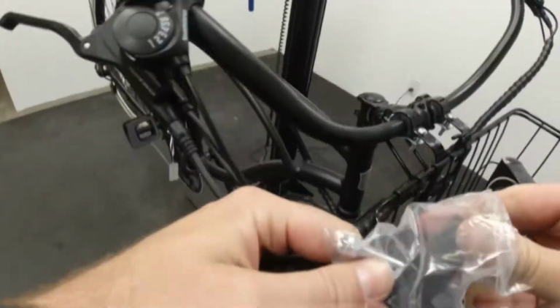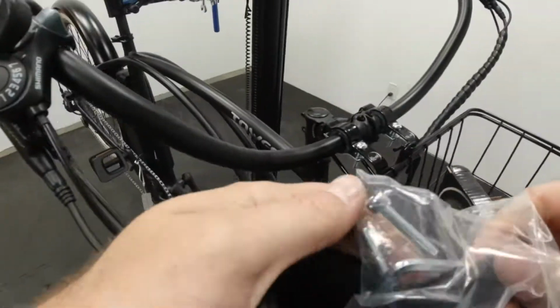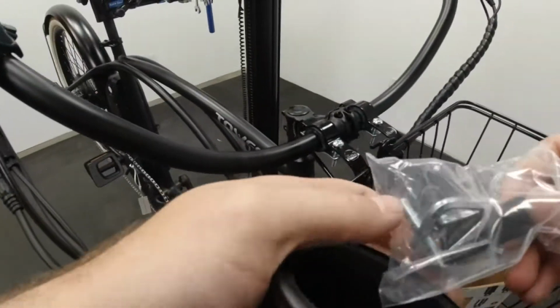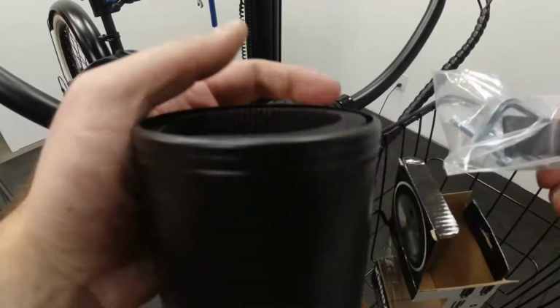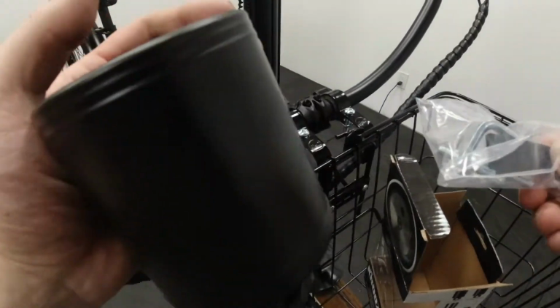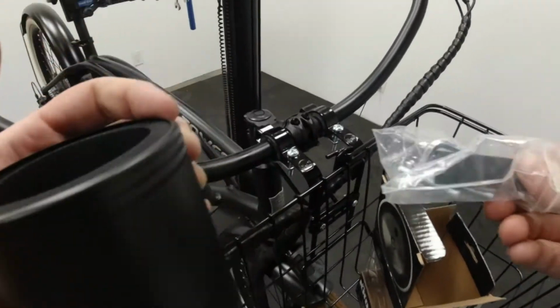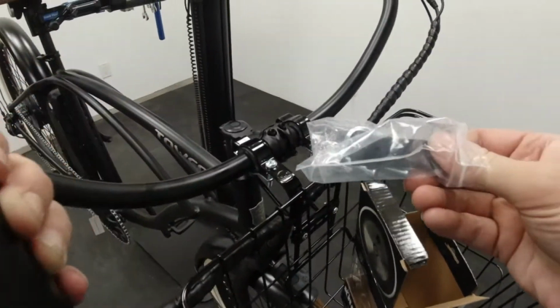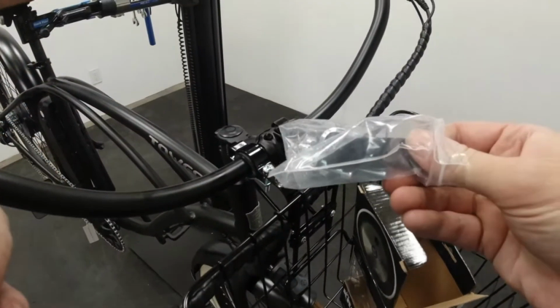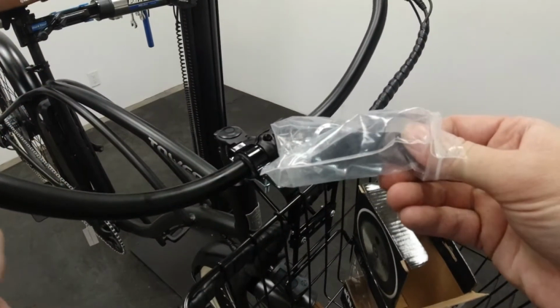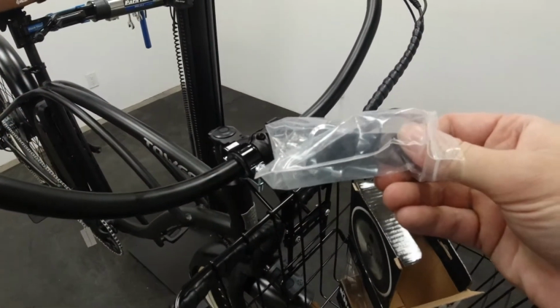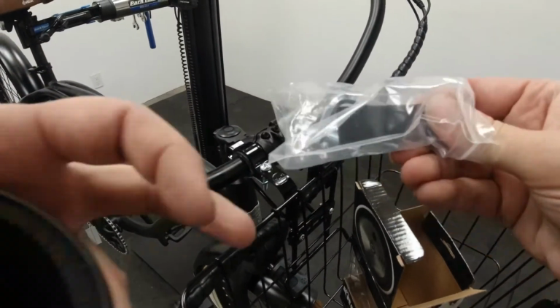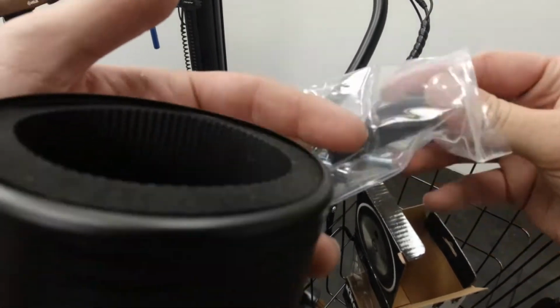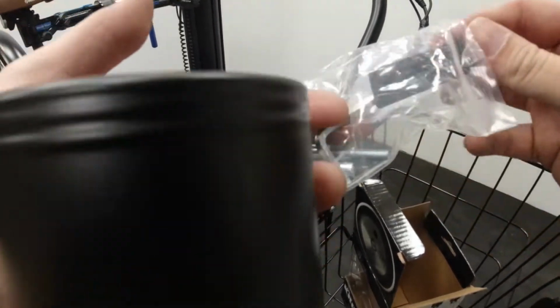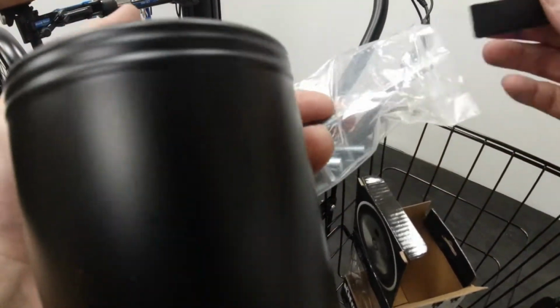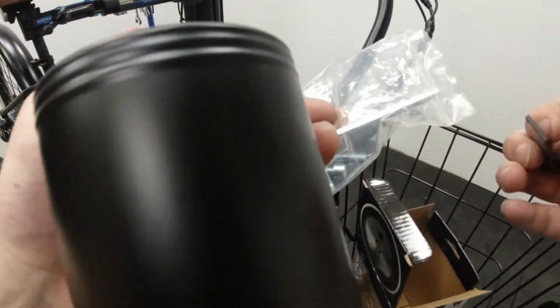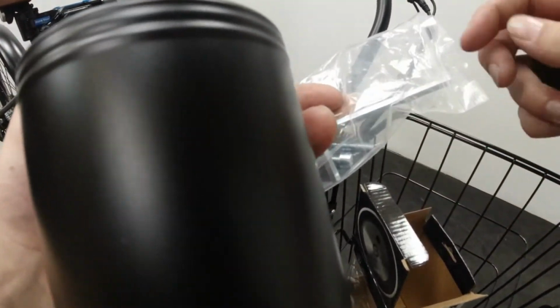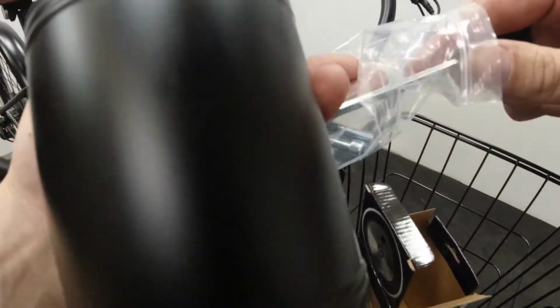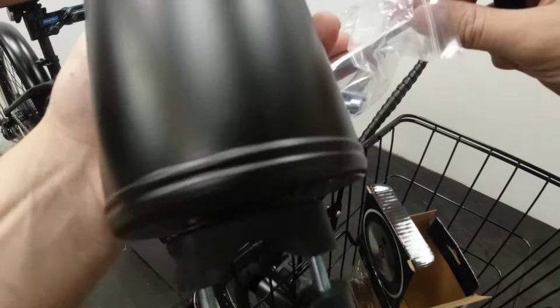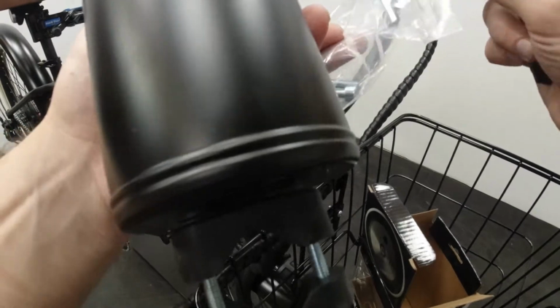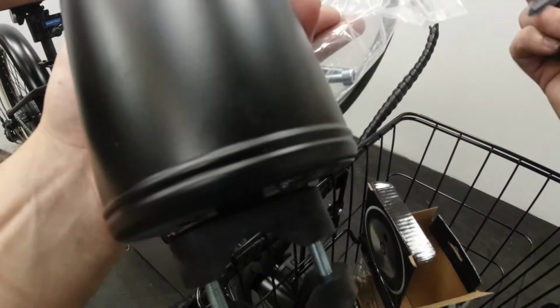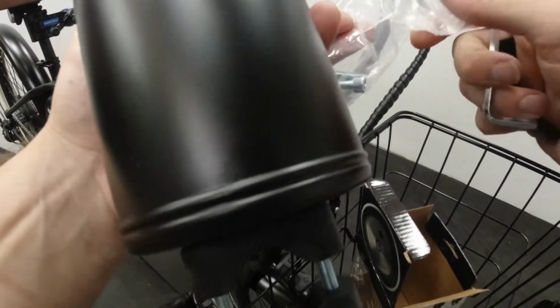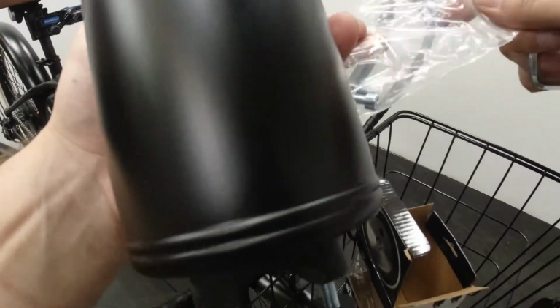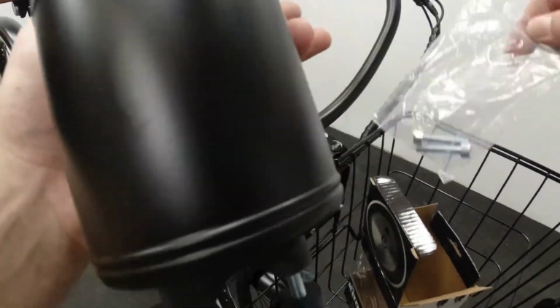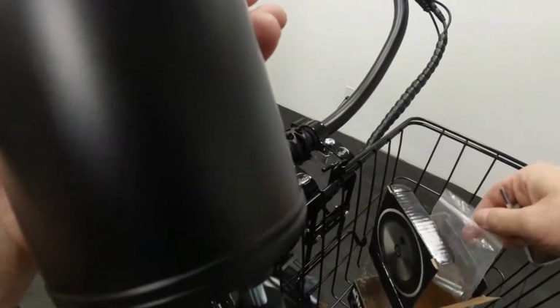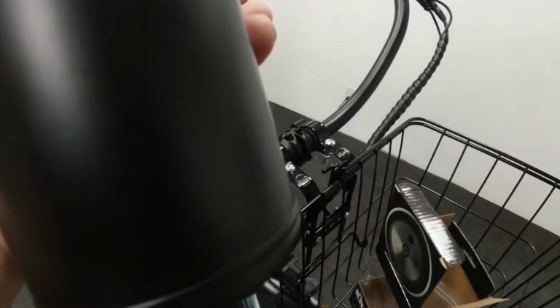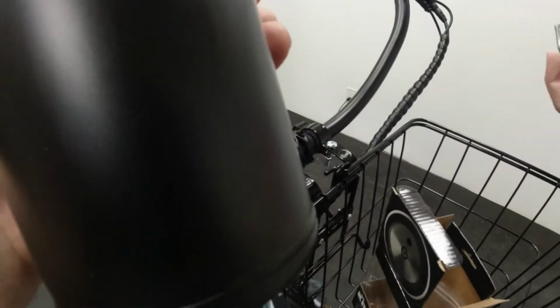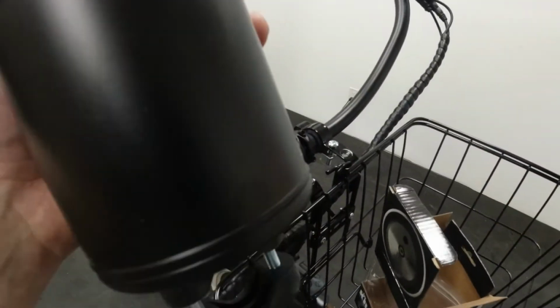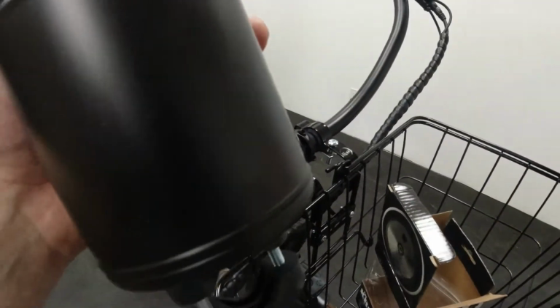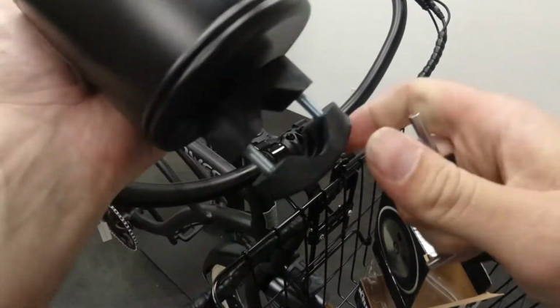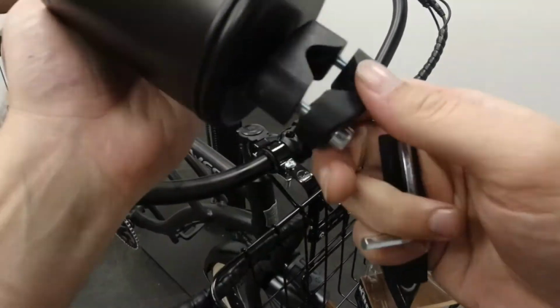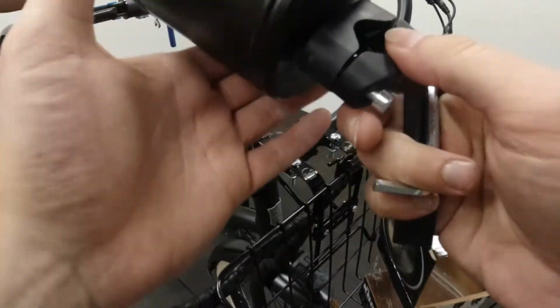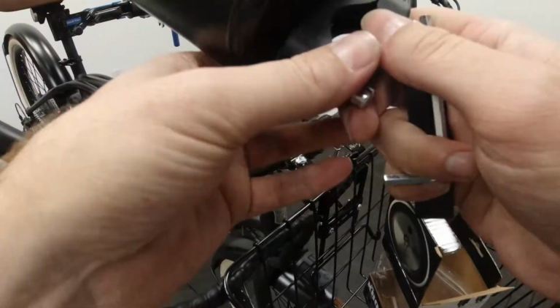This is the little bag that comes with your koozie. Inside you'll have two spare bolts, an allen key, and an internal shim.